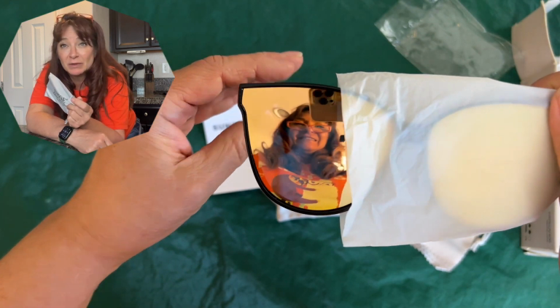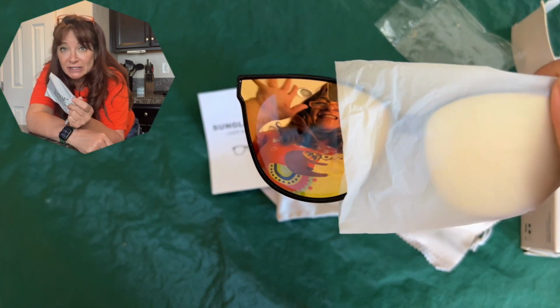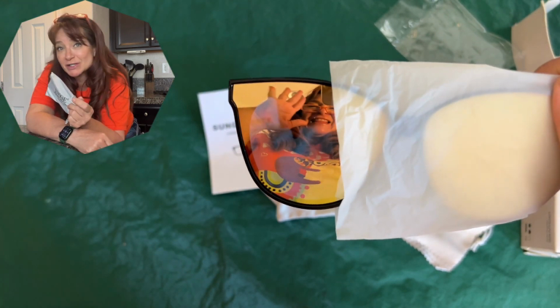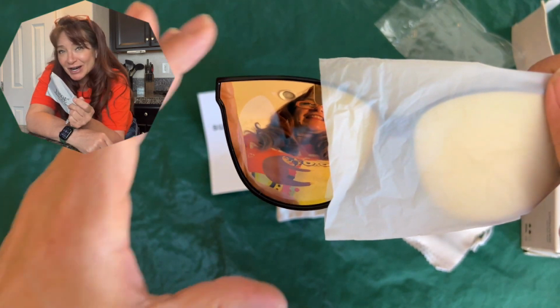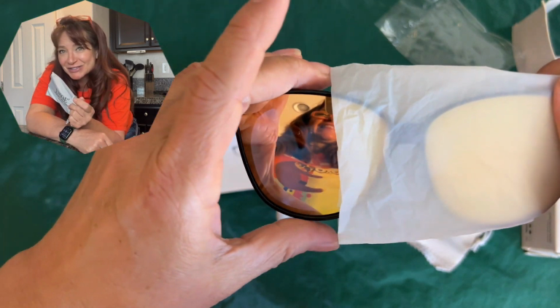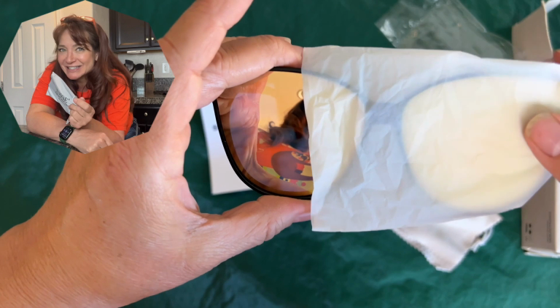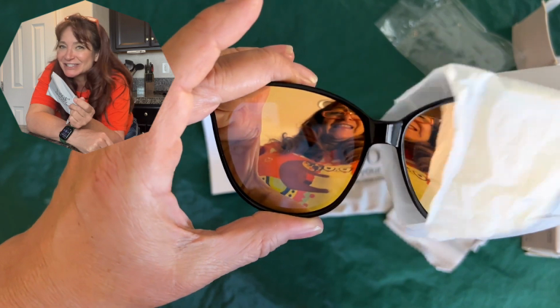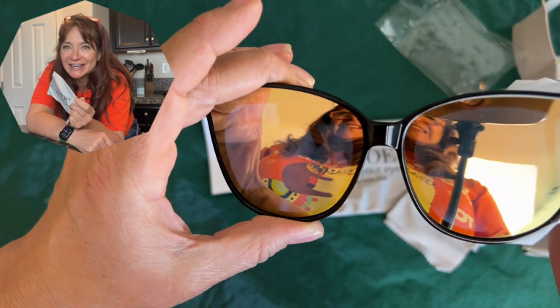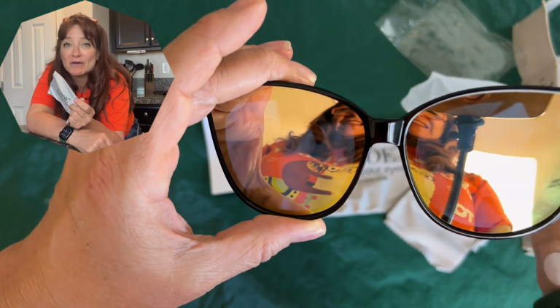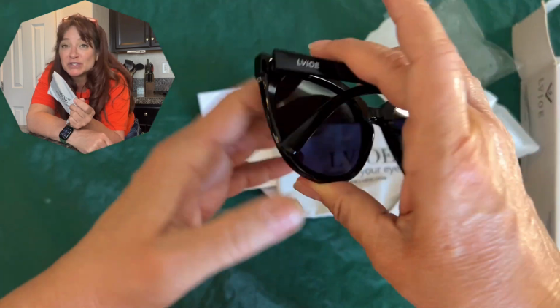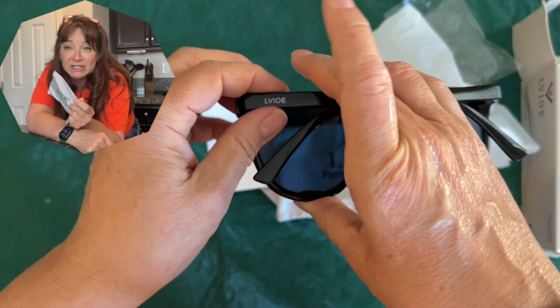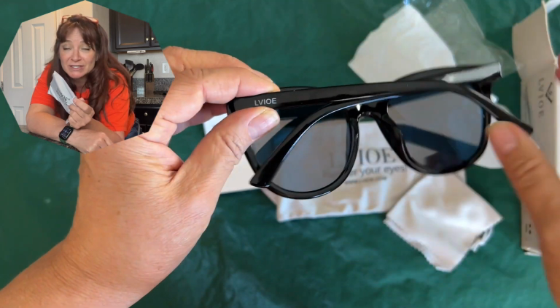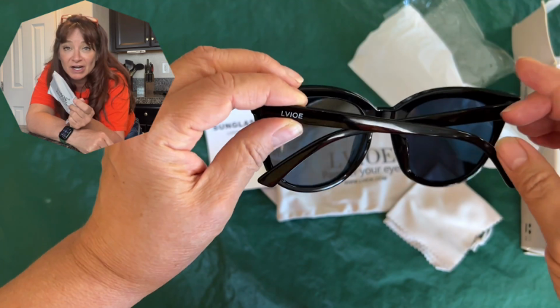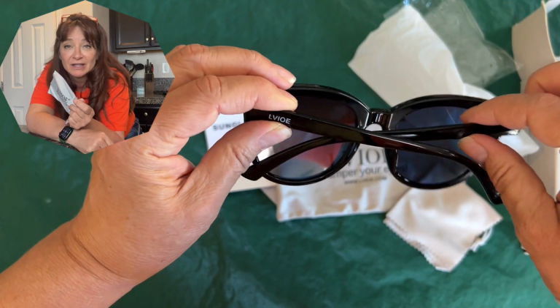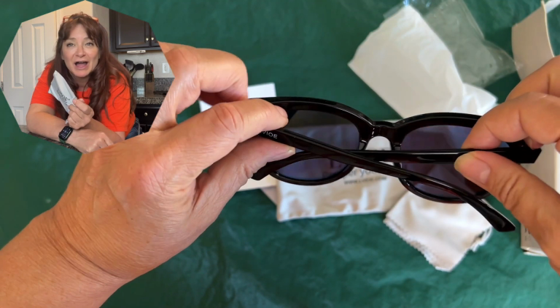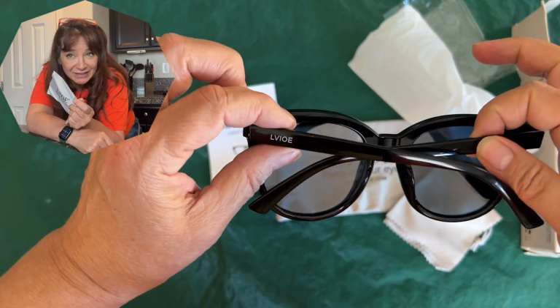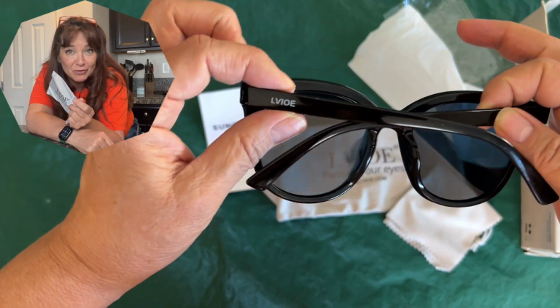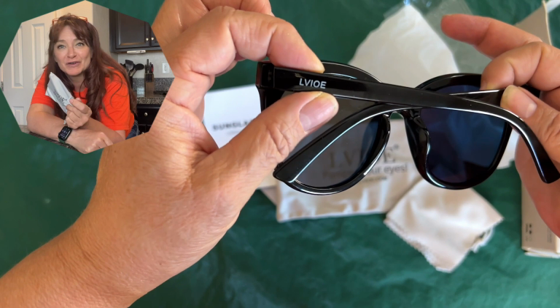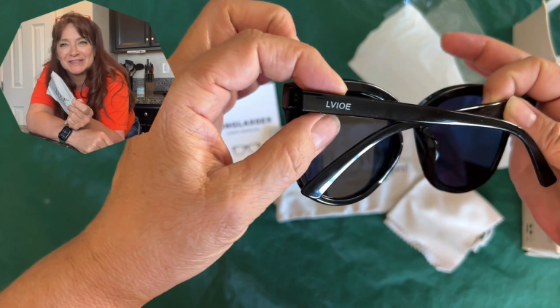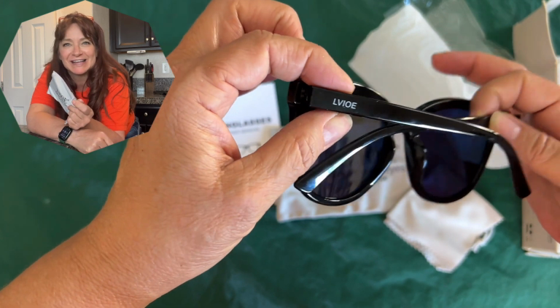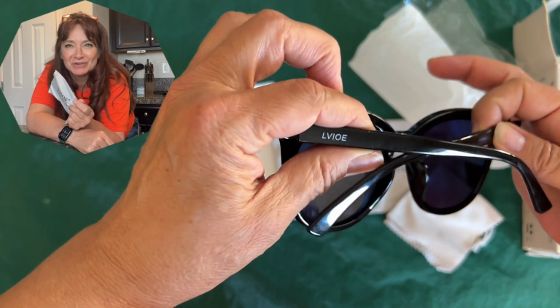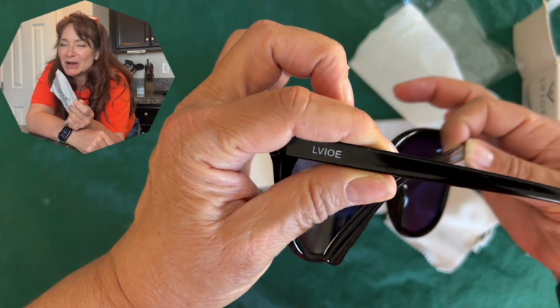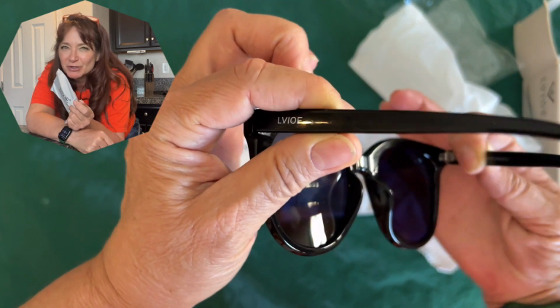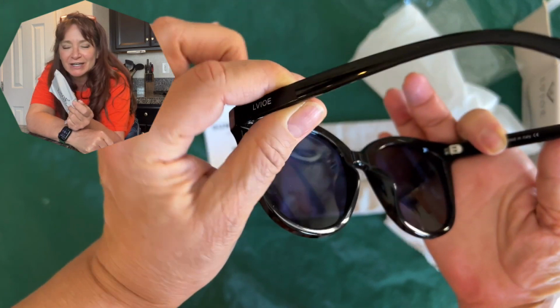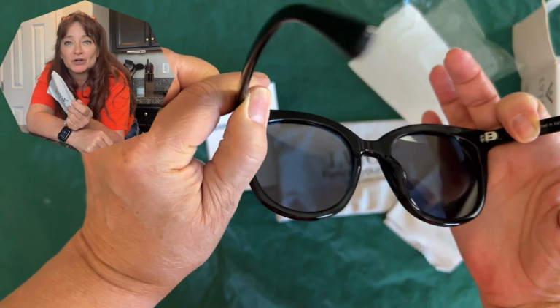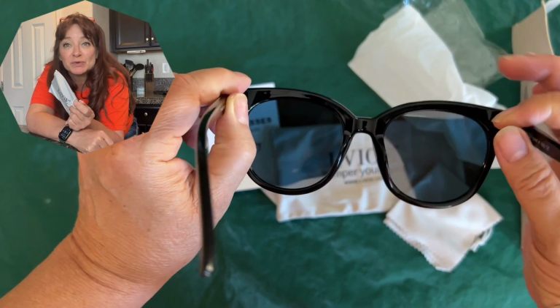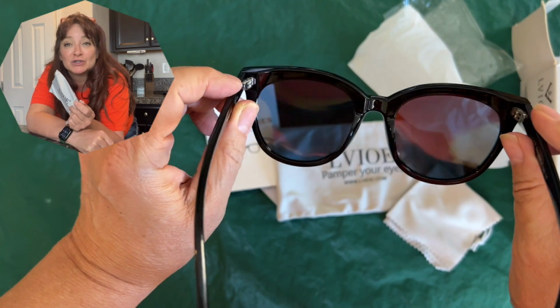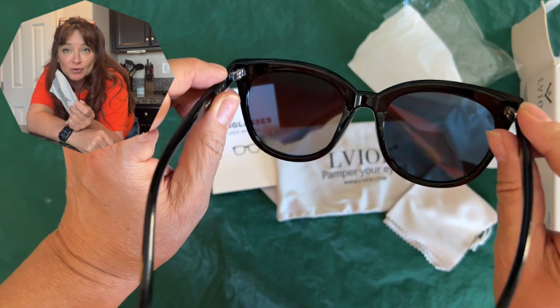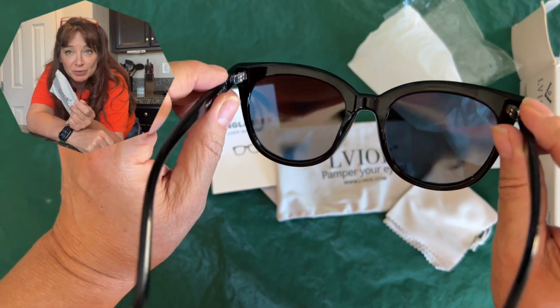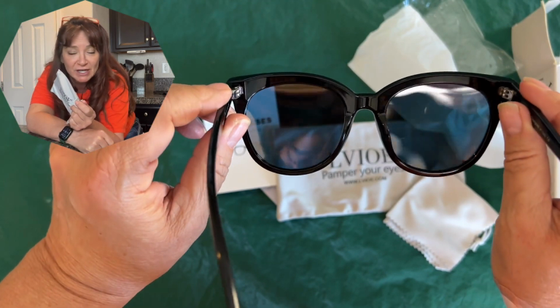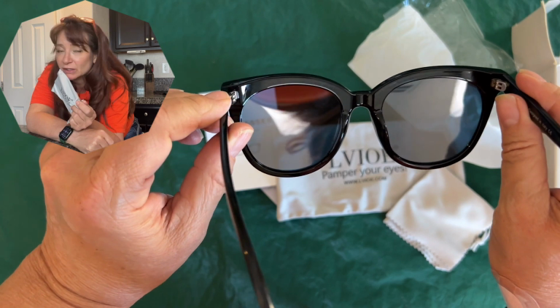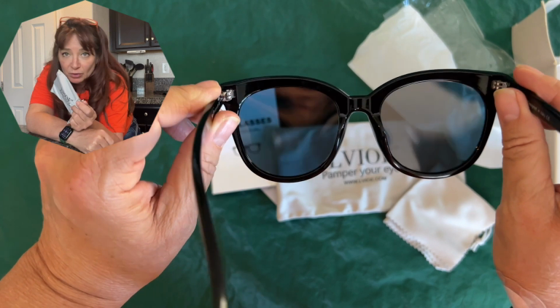Even with the mirrored lenses, you can see your eyes through the lenses in certain lighting, however they're still pretty difficult to see through. I want to thank Lavoie for giving me these glasses to review — I really appreciate it. They're 100% UV 400 protection and completely polarized.